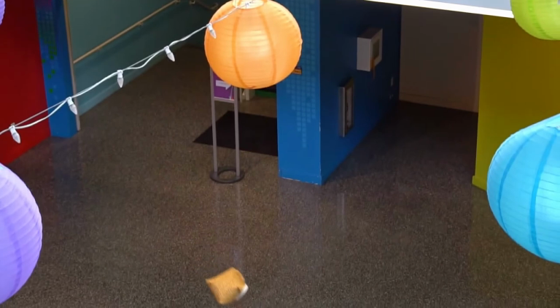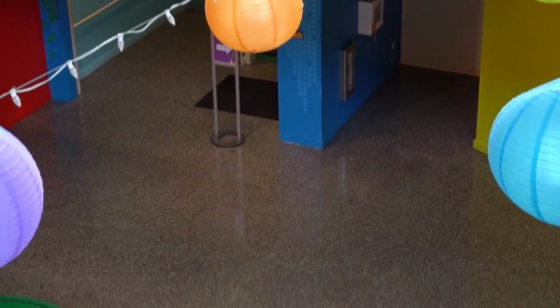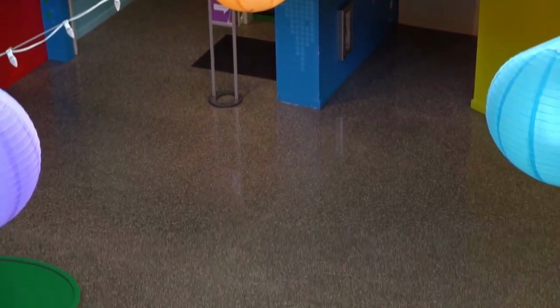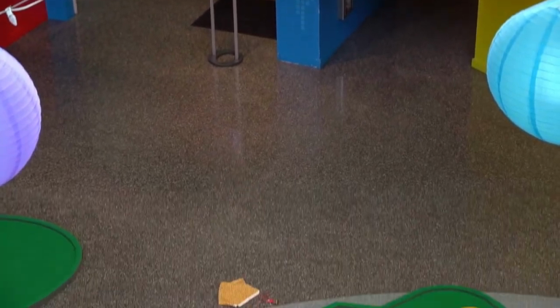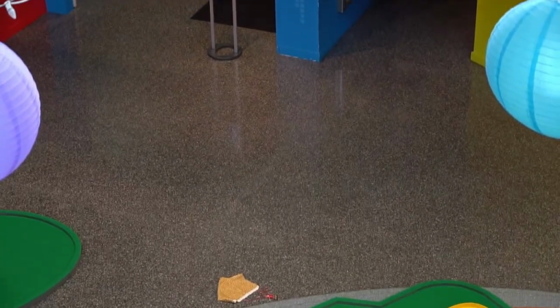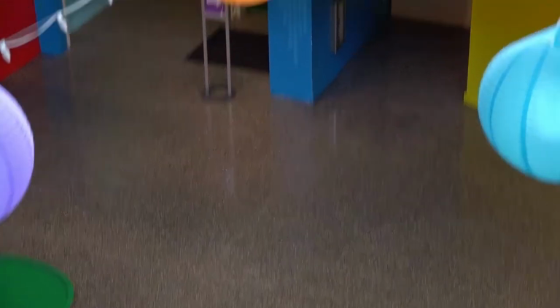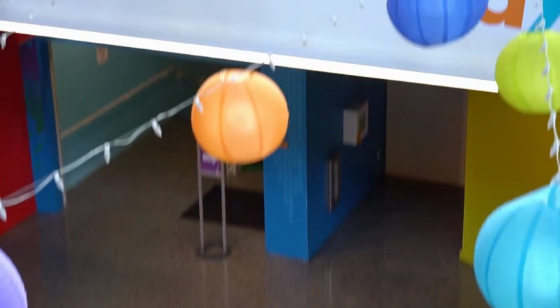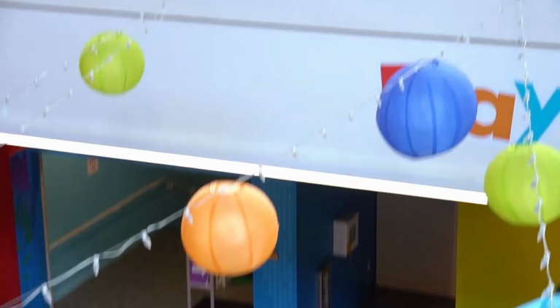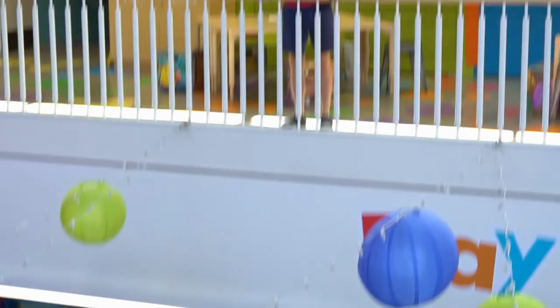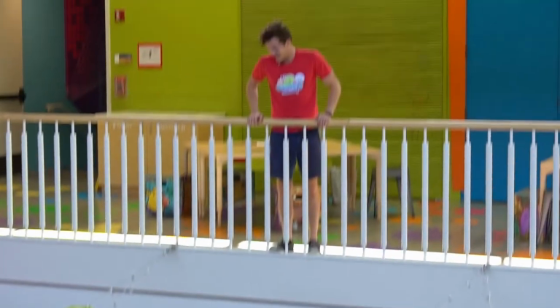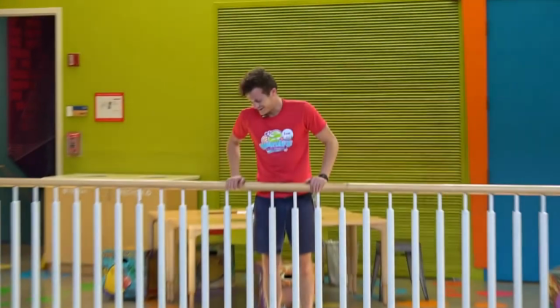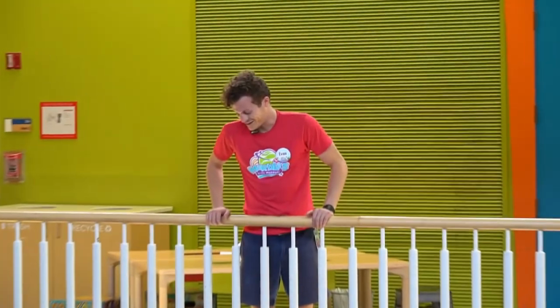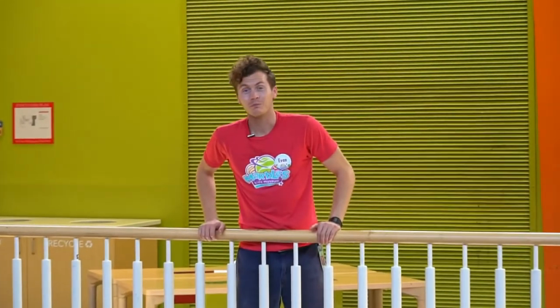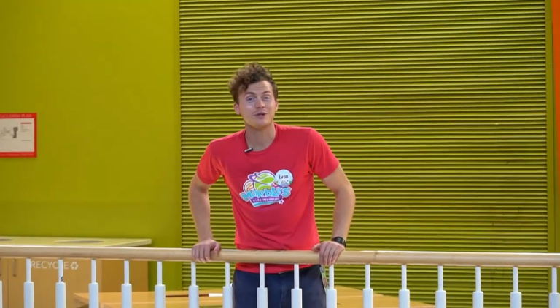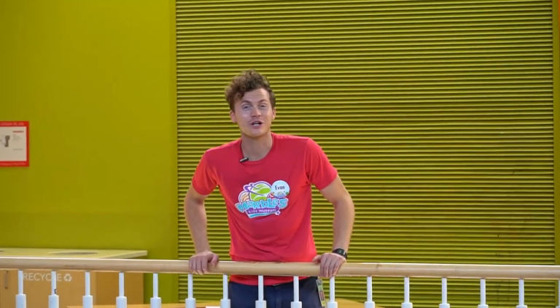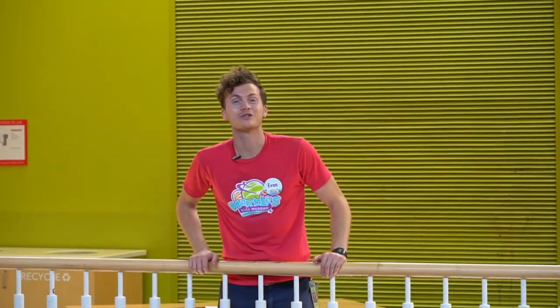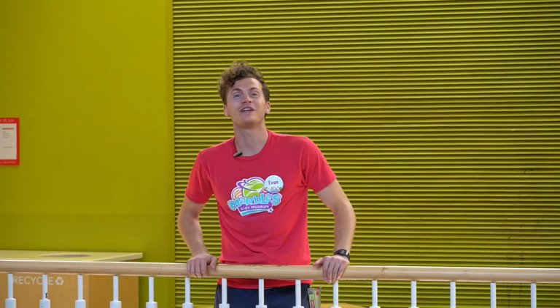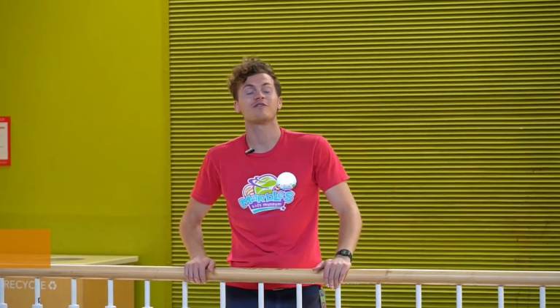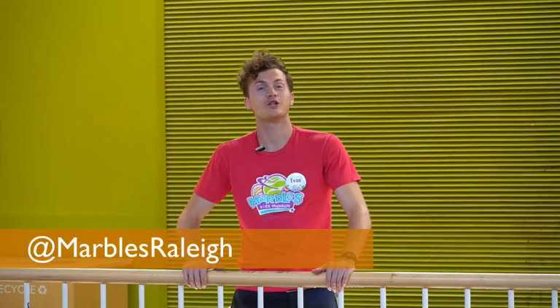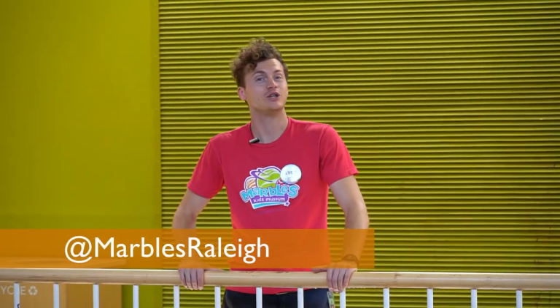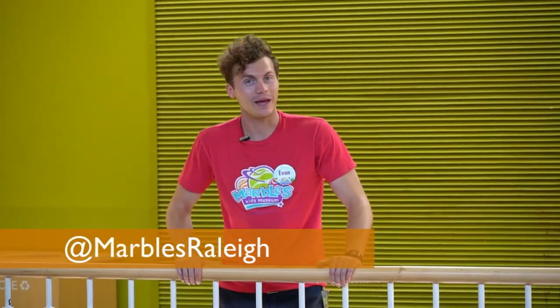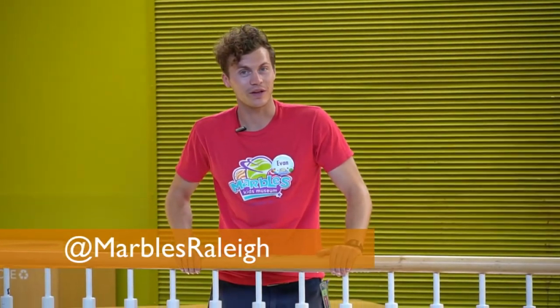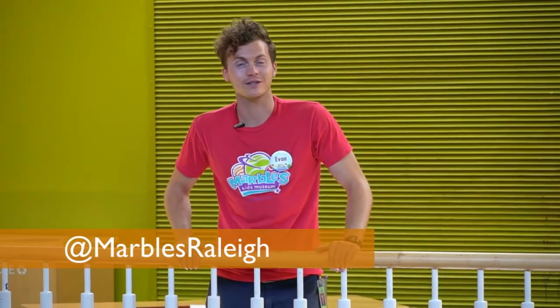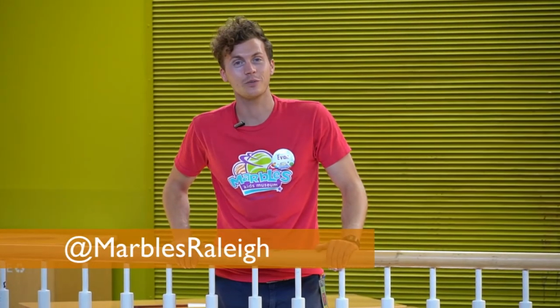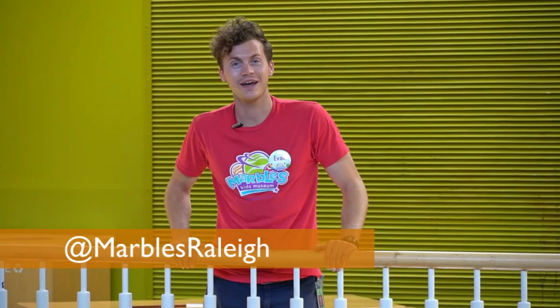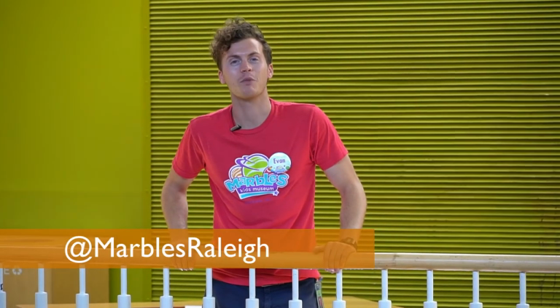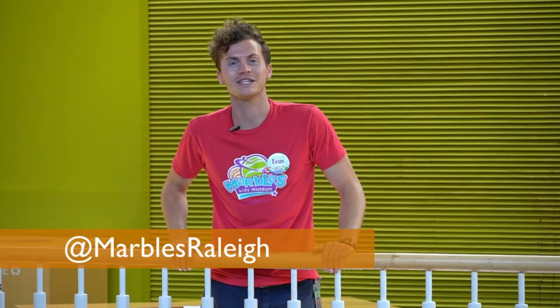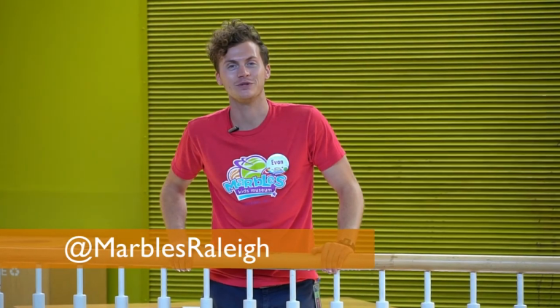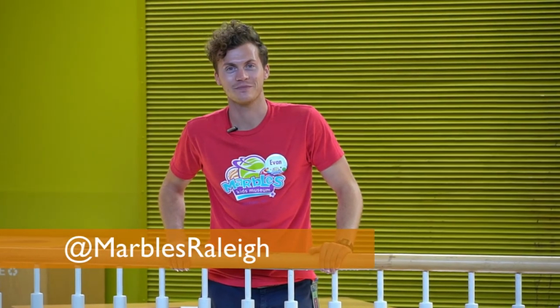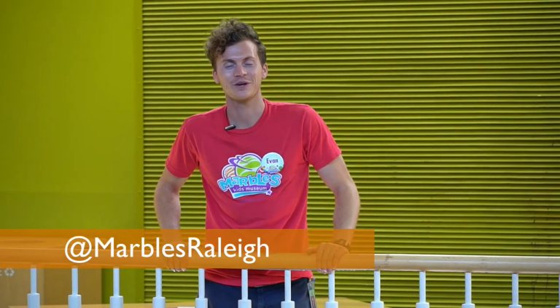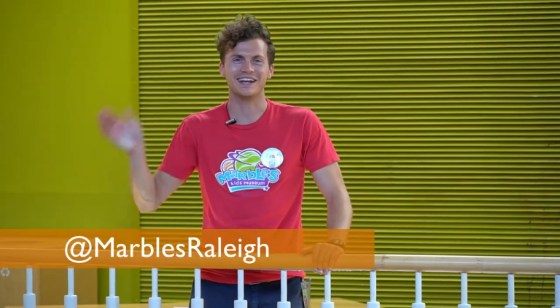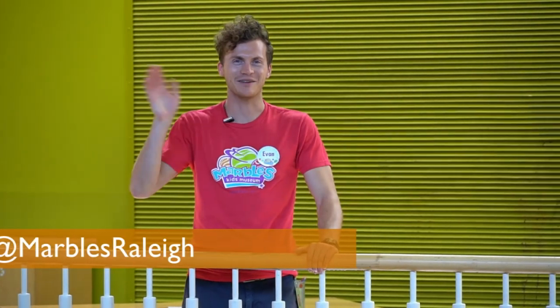Whoa! Please be sure to share pictures and videos of the parachutes that you make with us on social media at Marvel's Kids Museum. We'll see you next time.